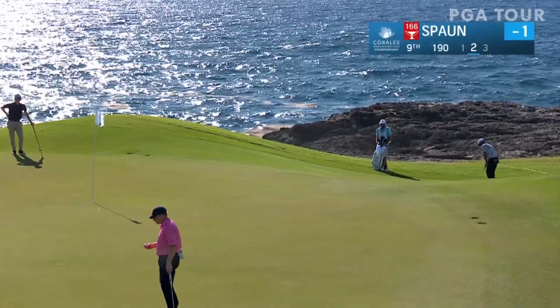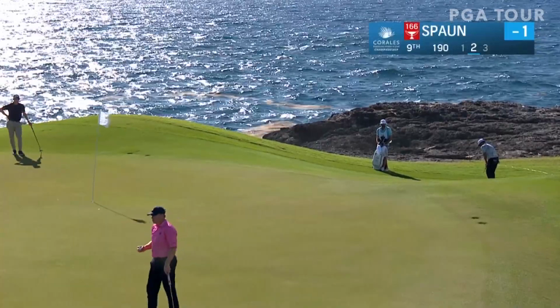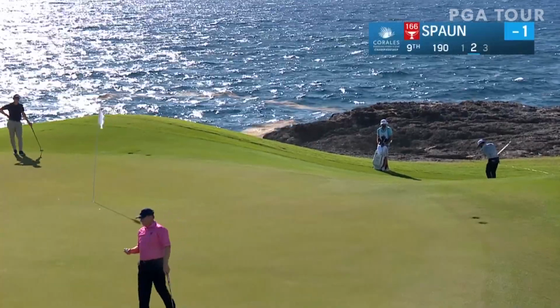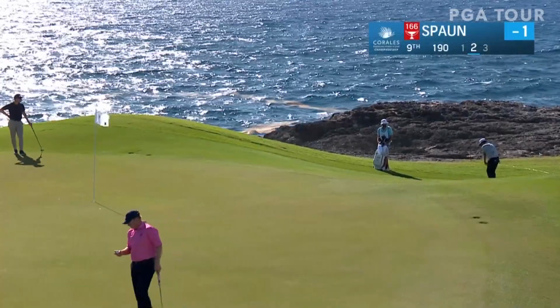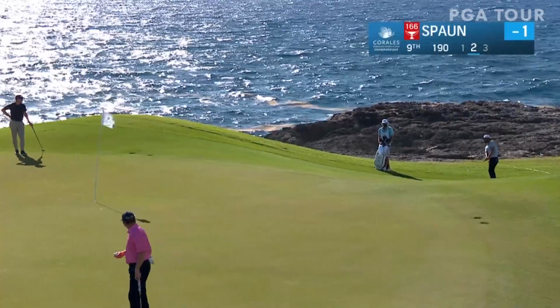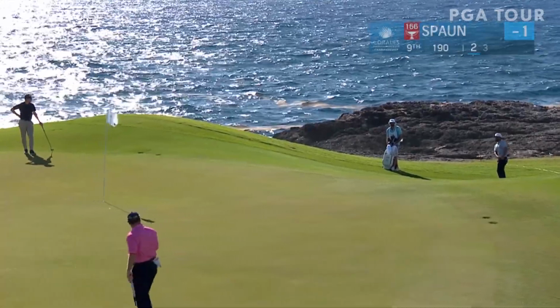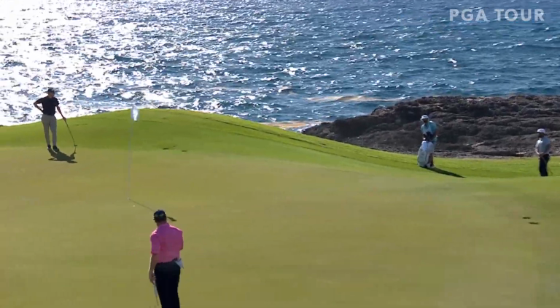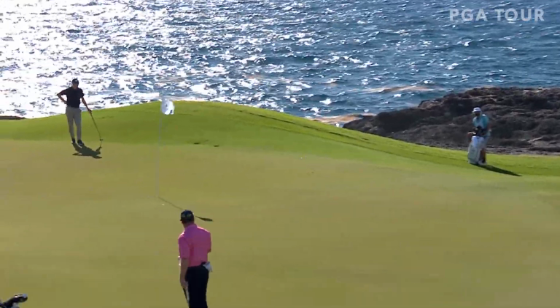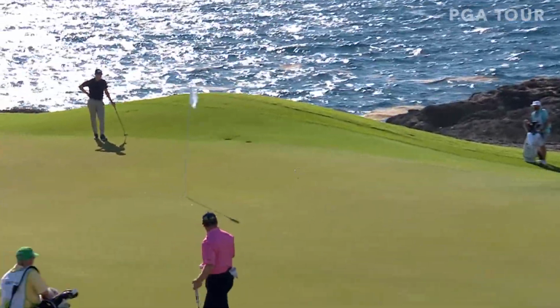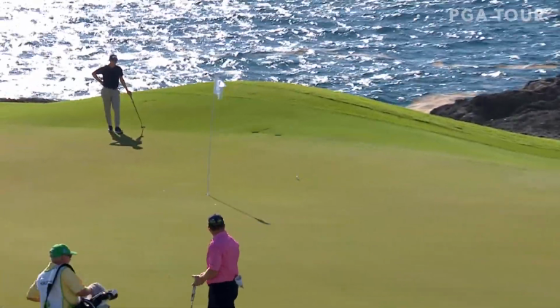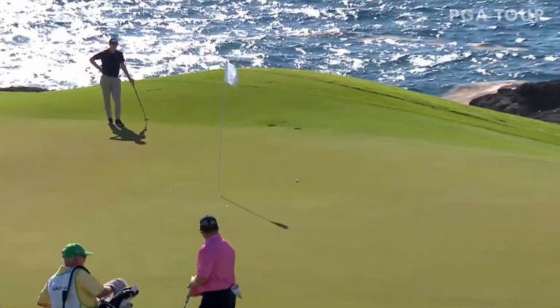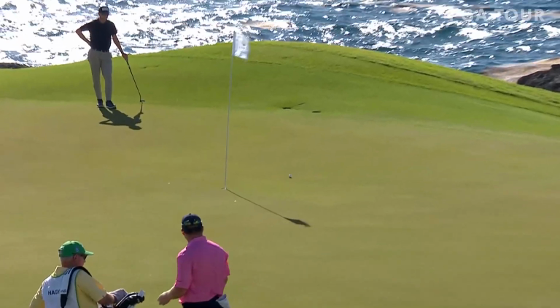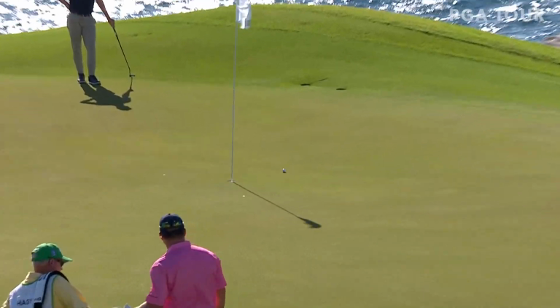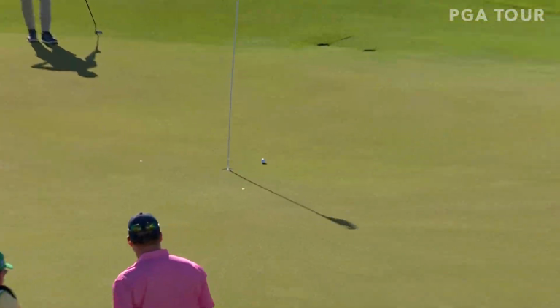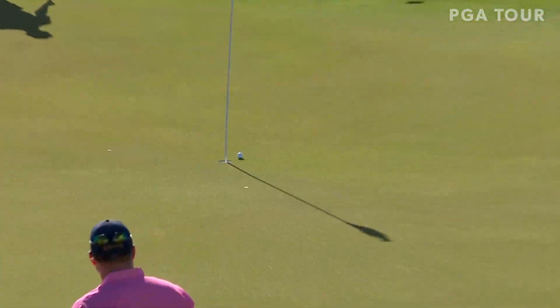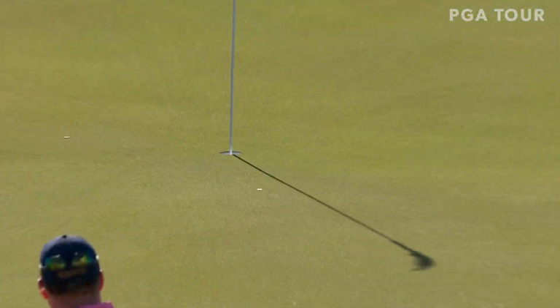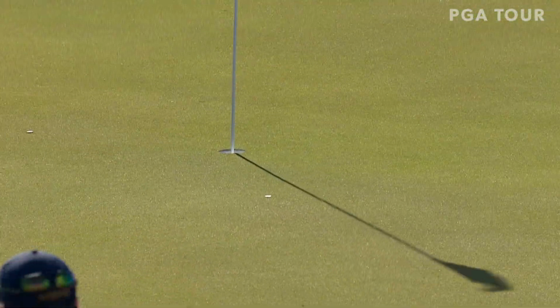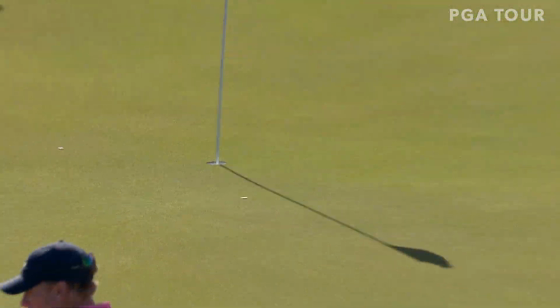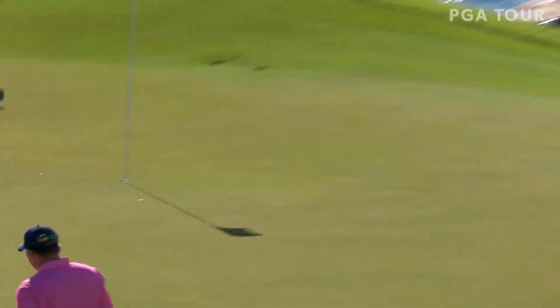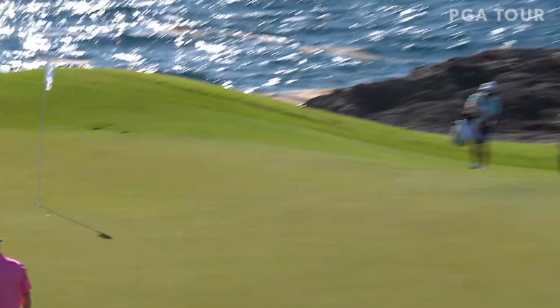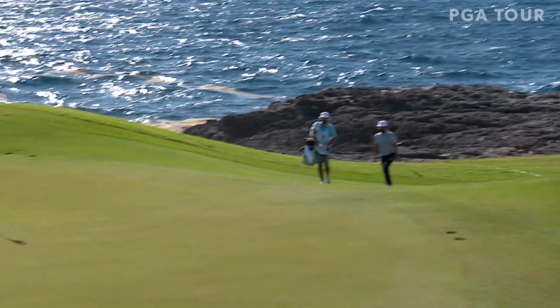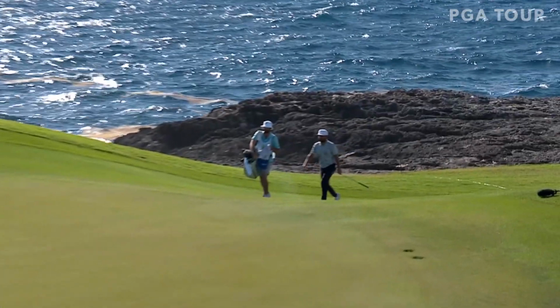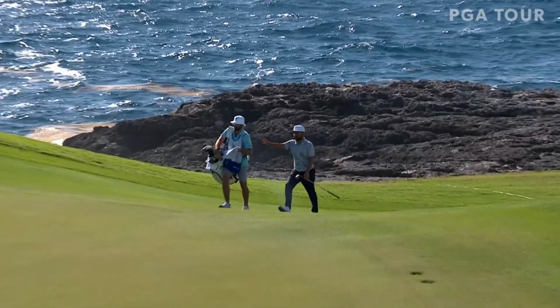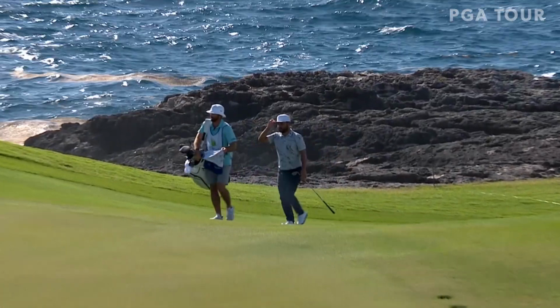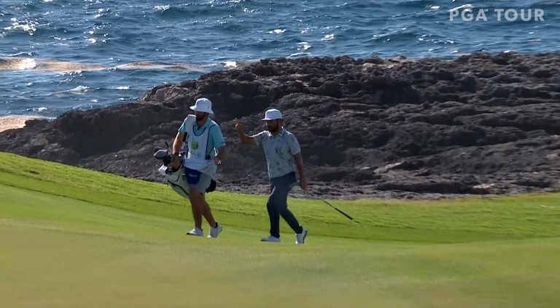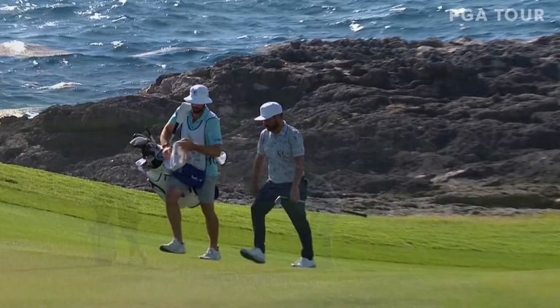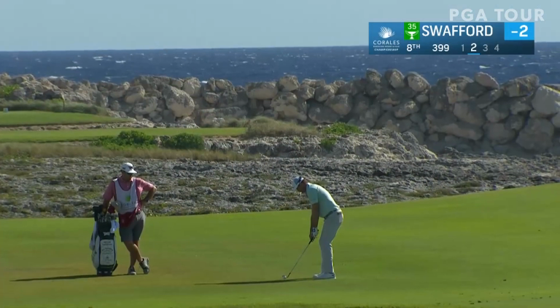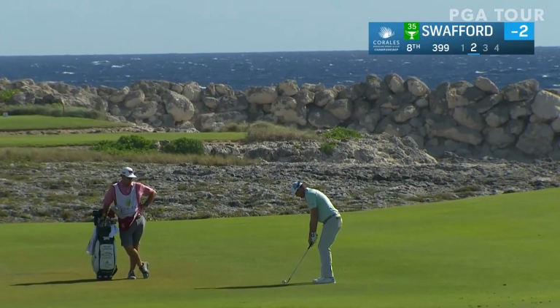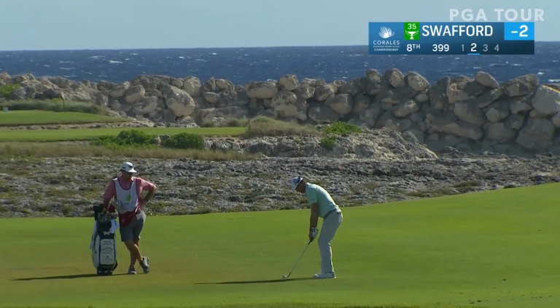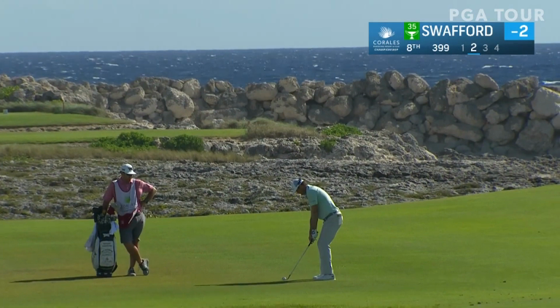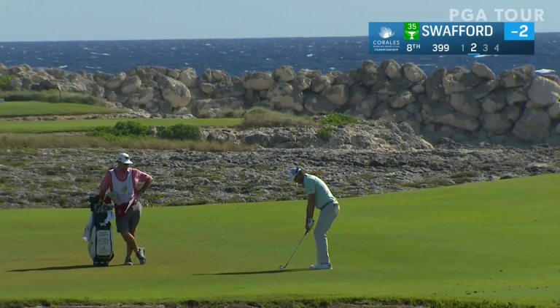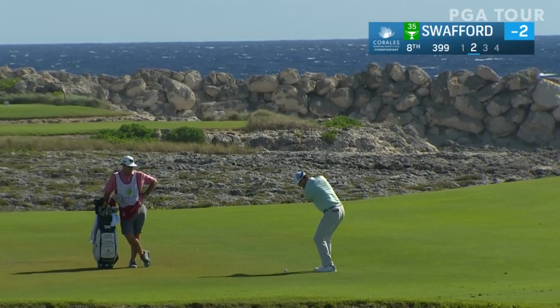The wind was up, so the challenge is certainly a bit more difficult here at Punta Cana. But take a look at J.J. Spahn from off the green at the ninth — he's able to hole that for a birdie two at the par three.